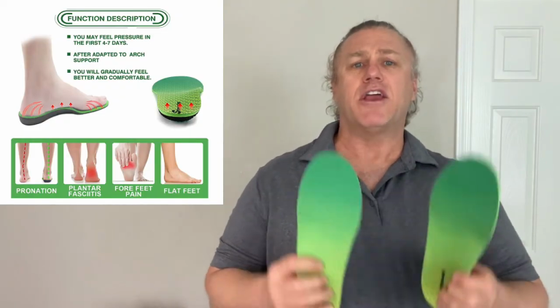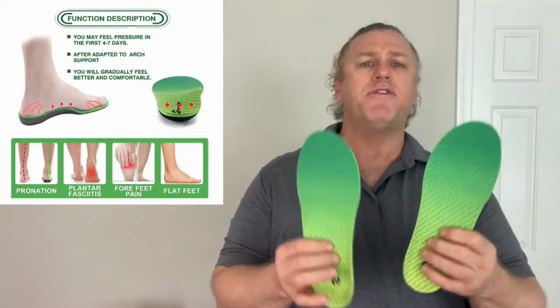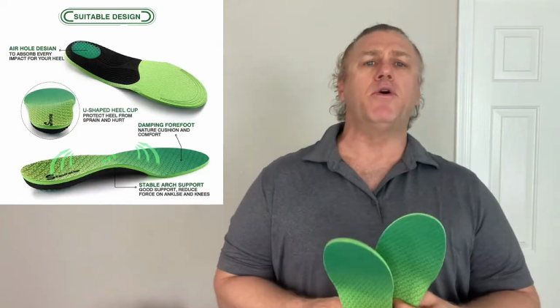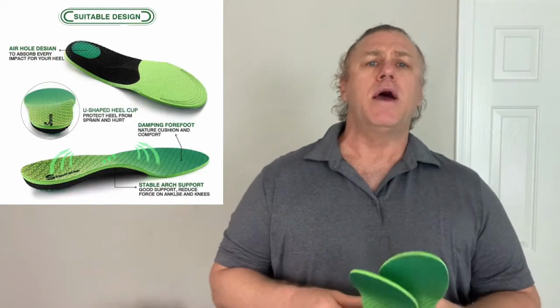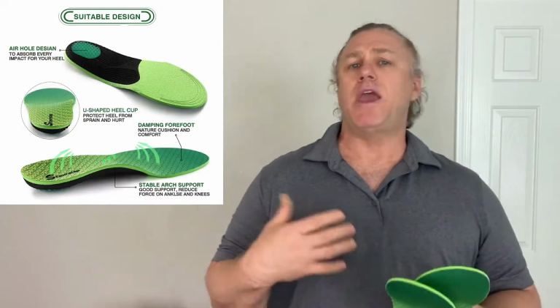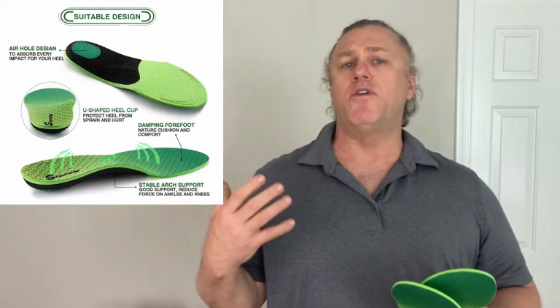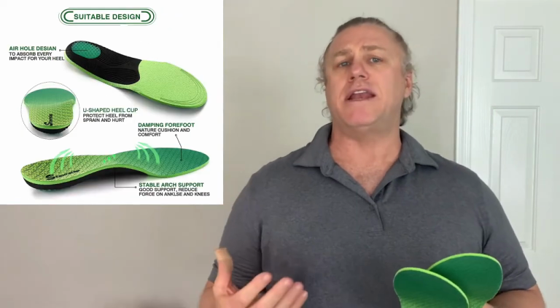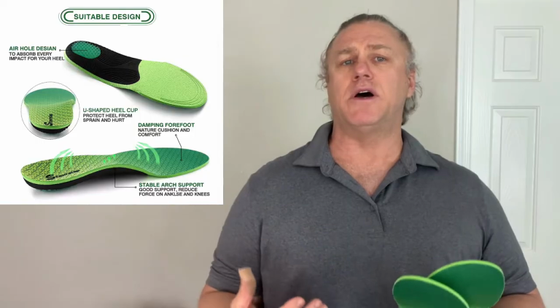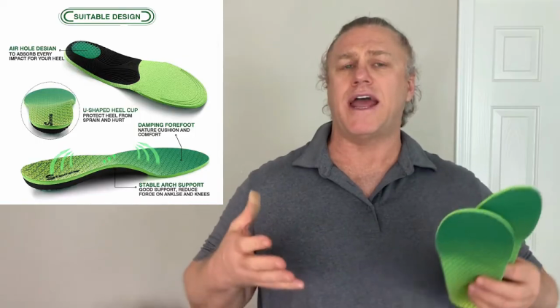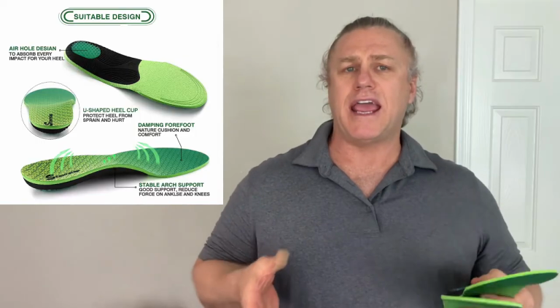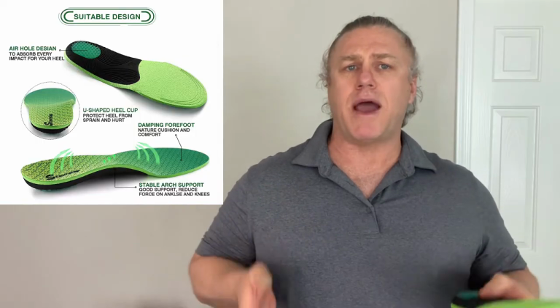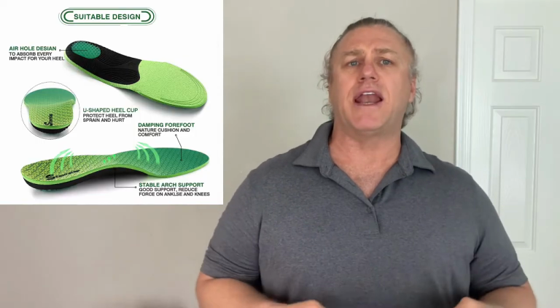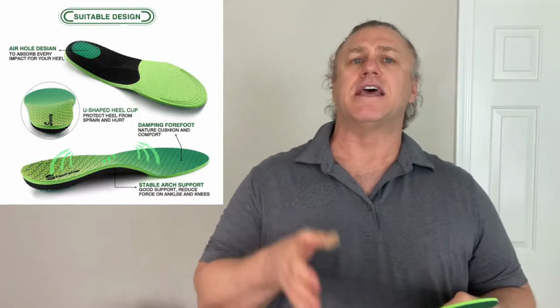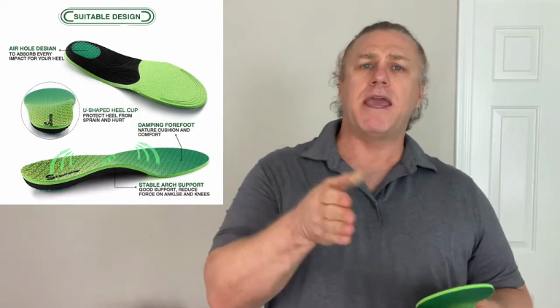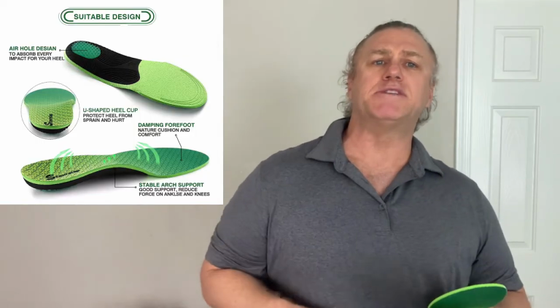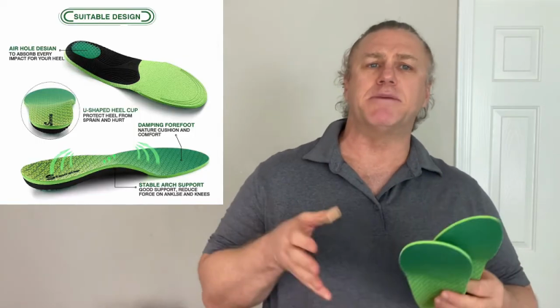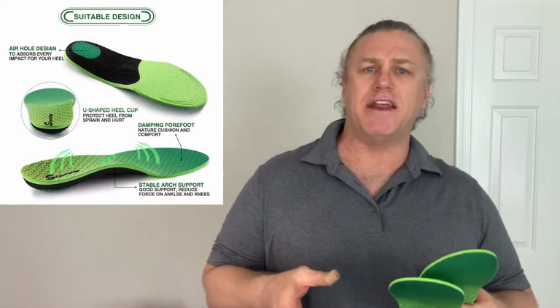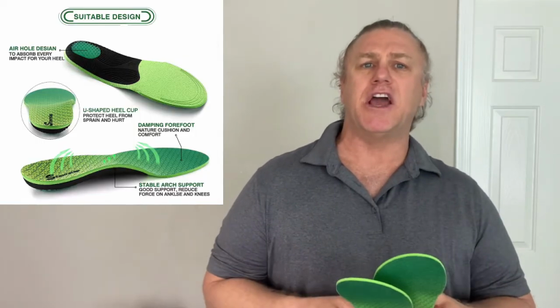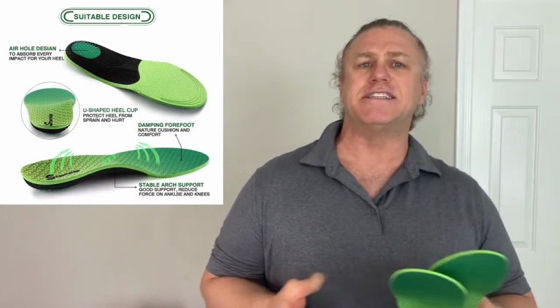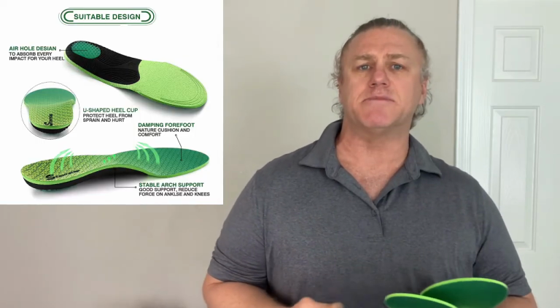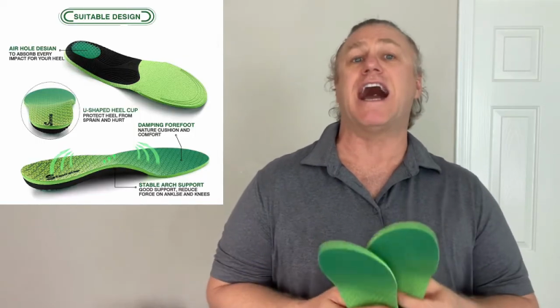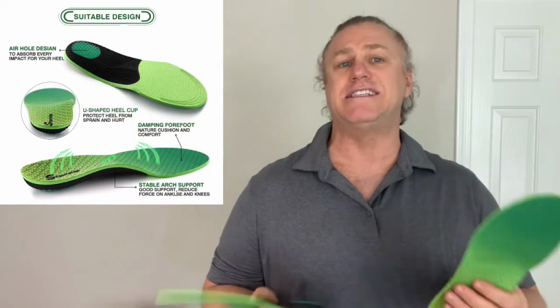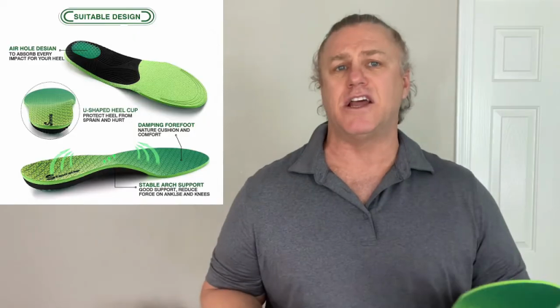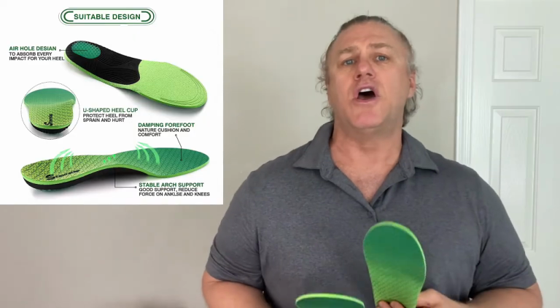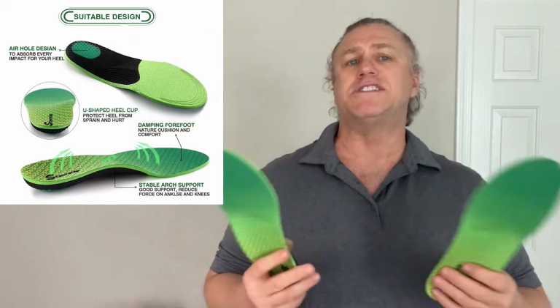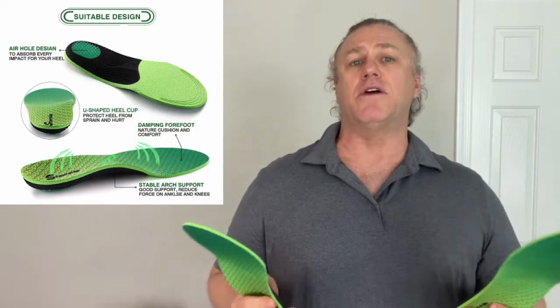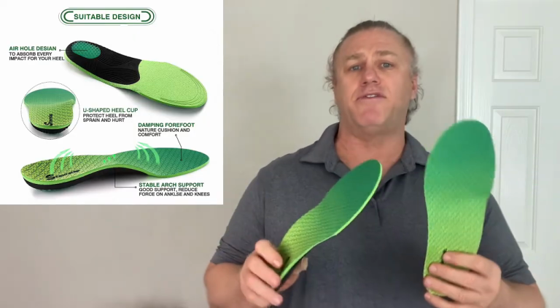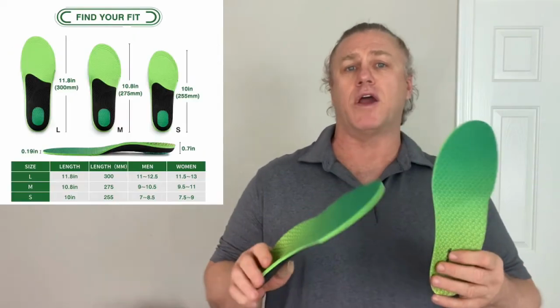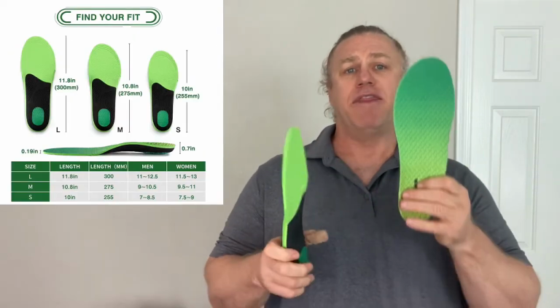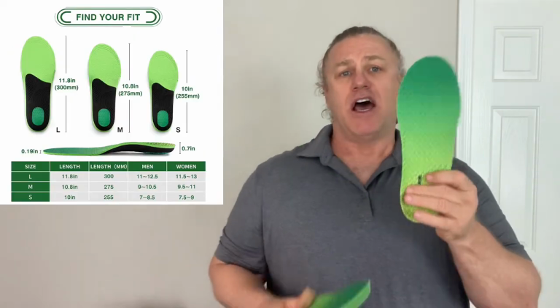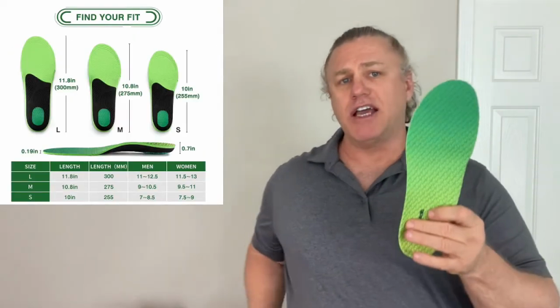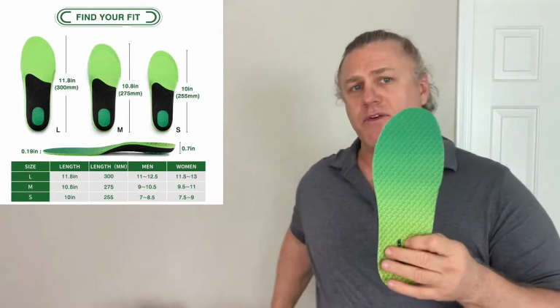They're great for people who may be overweight as well, all that extra weight on your legs, people experiencing plantar fasciitis symptoms, Achilles tendinitis, or standing all day for work. There's a size for everyone.